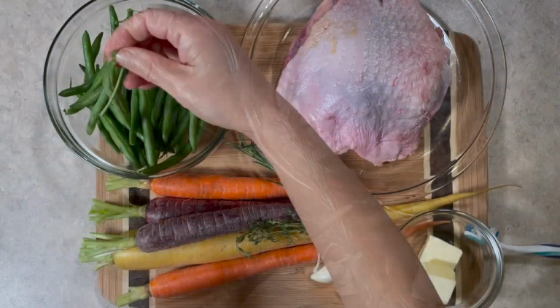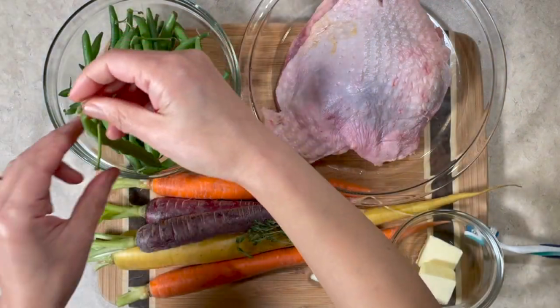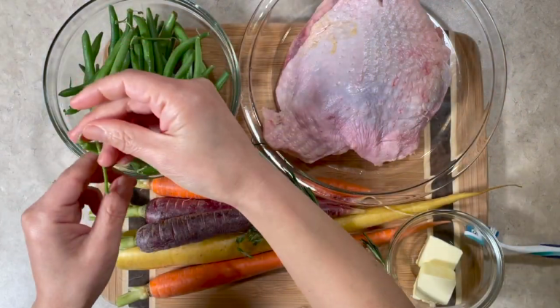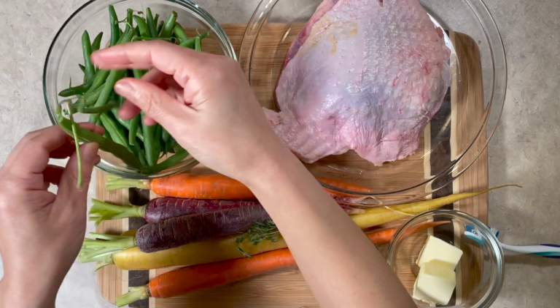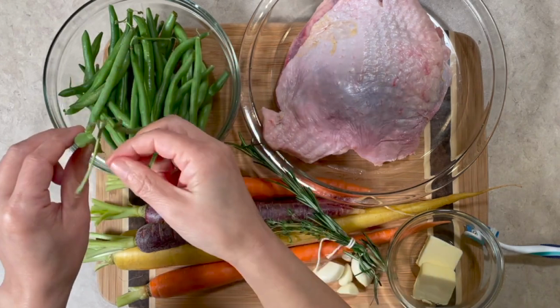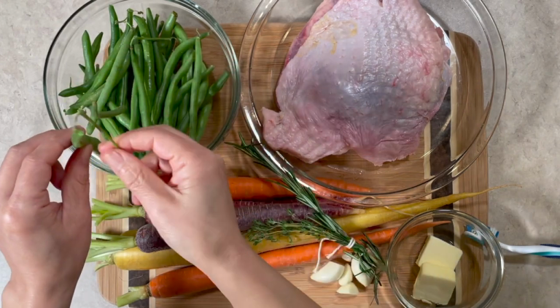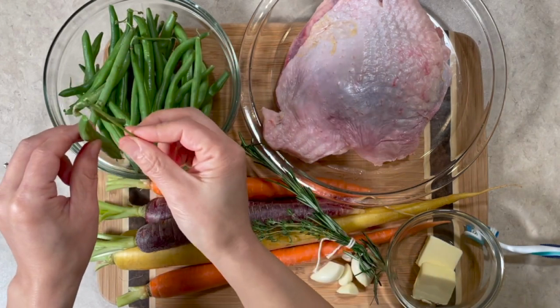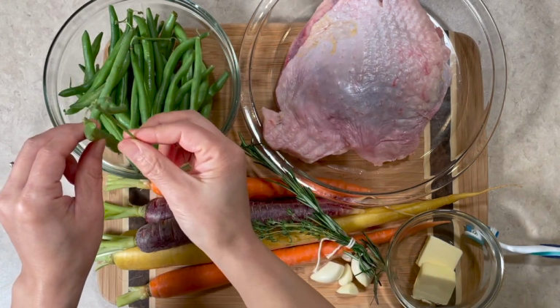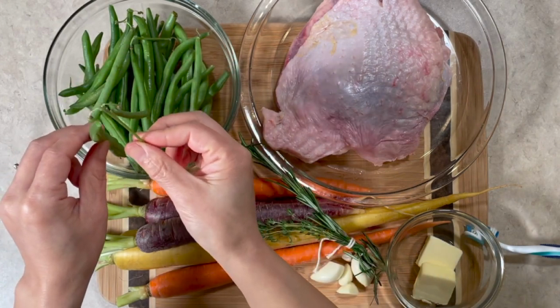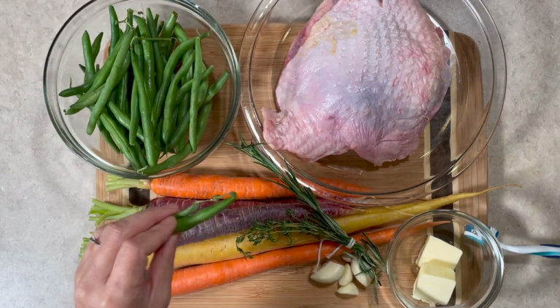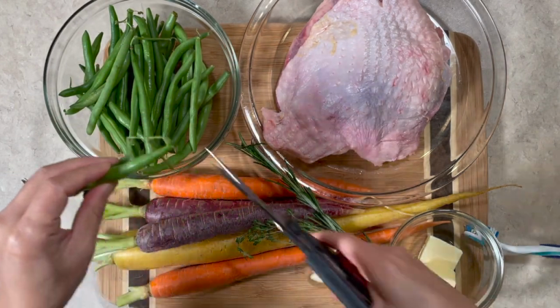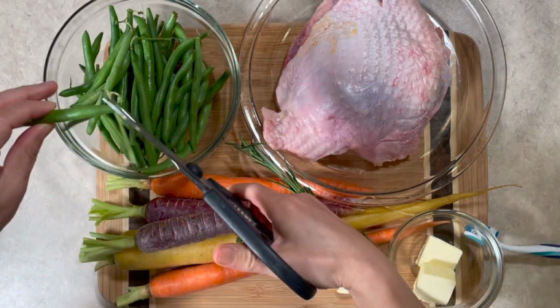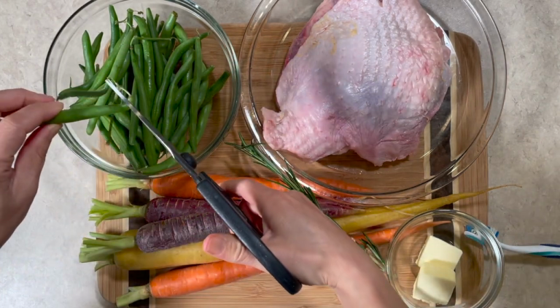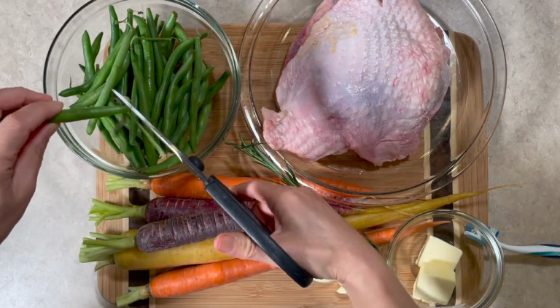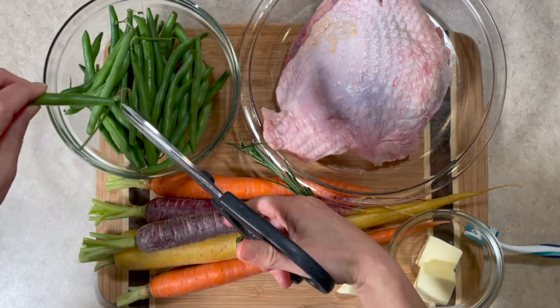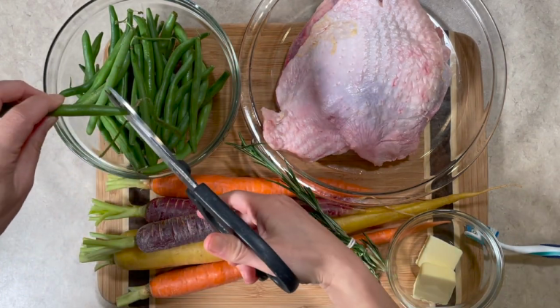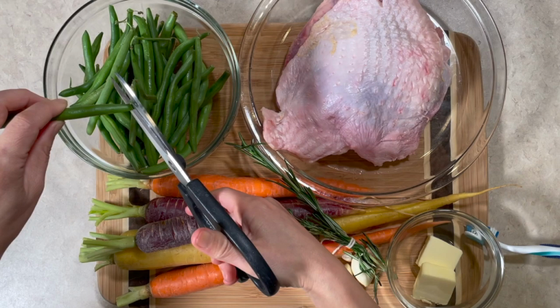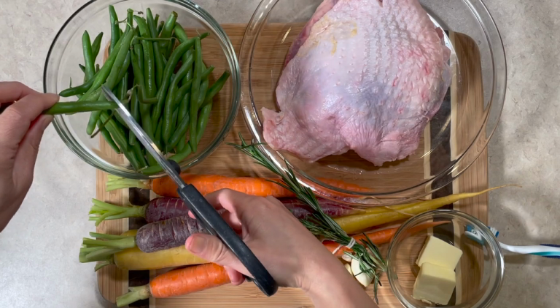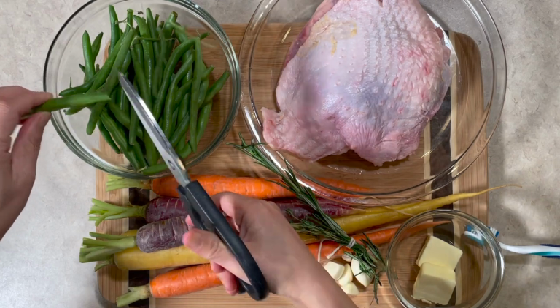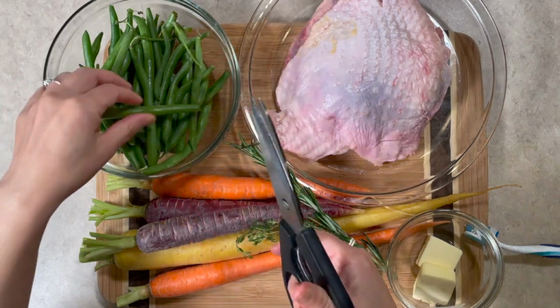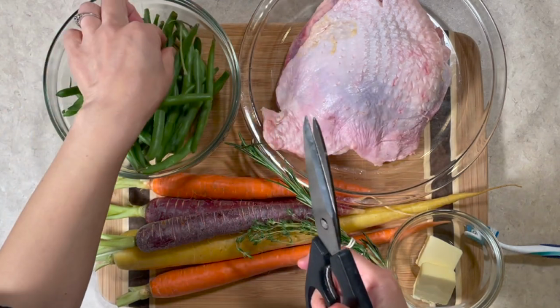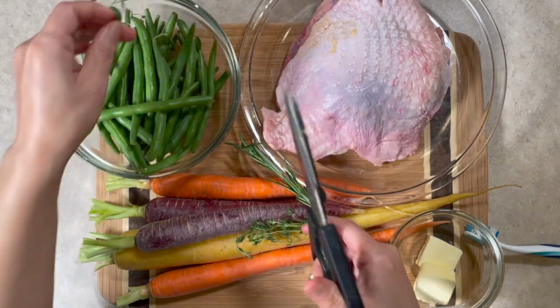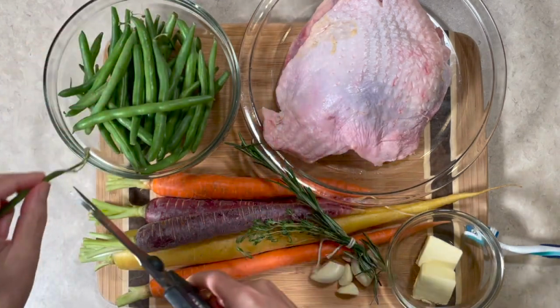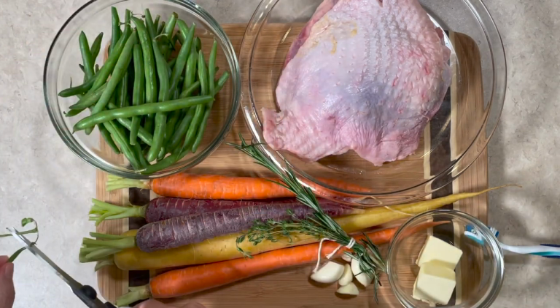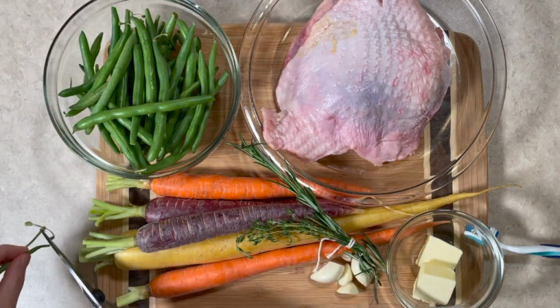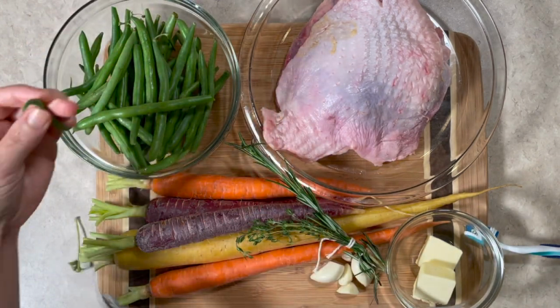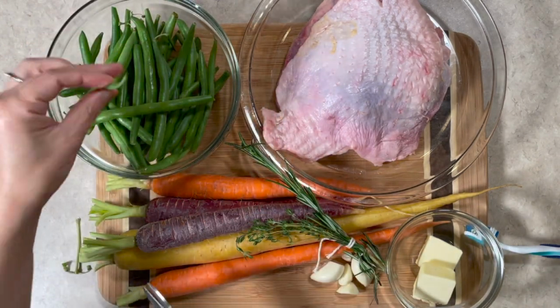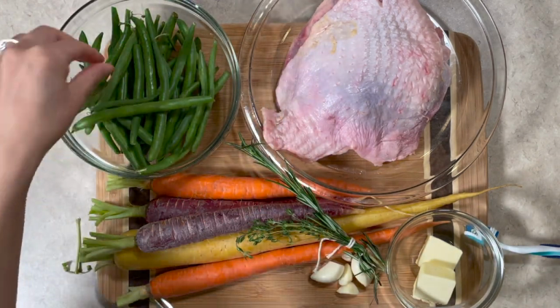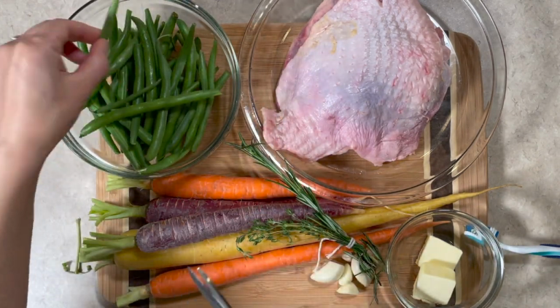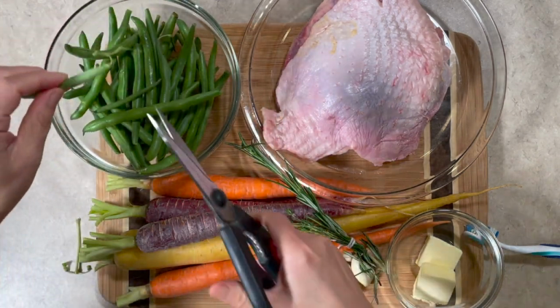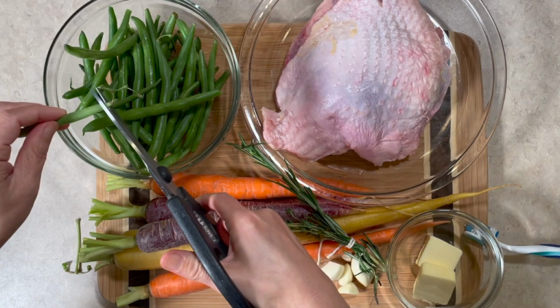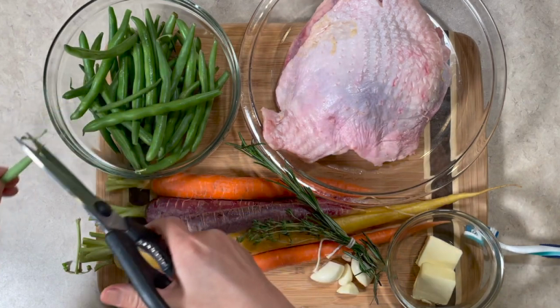Trim the green beans. The stems are pretty woody, so nobody wants to eat them. Cut them off with kitchen scissors — that will be easier.